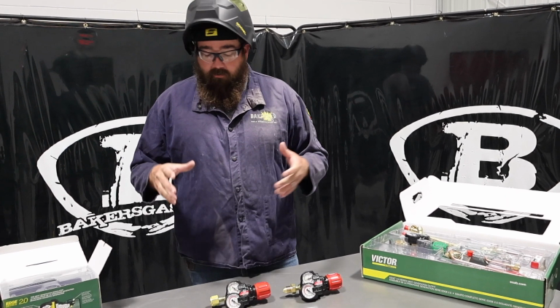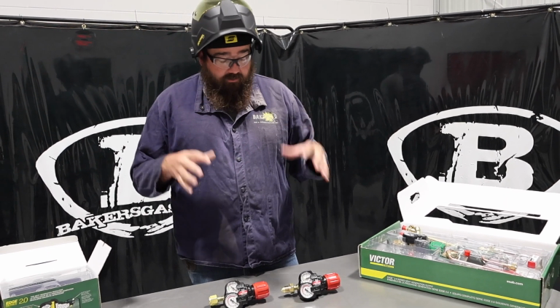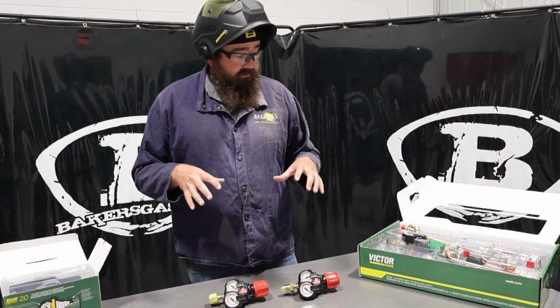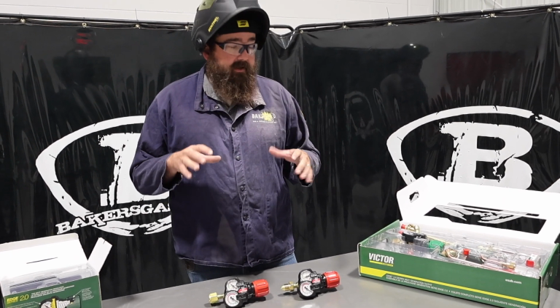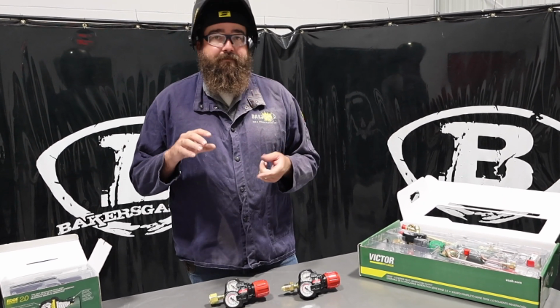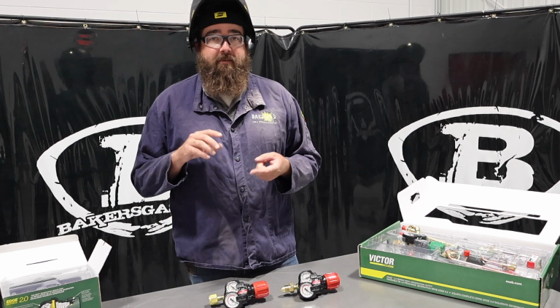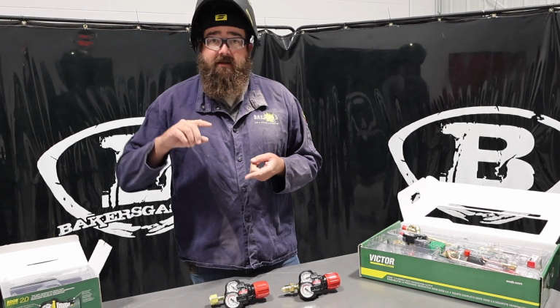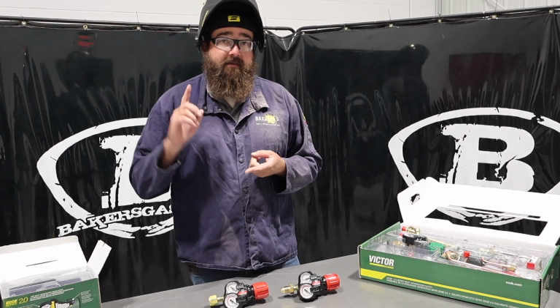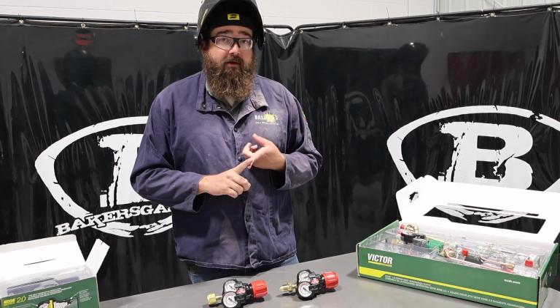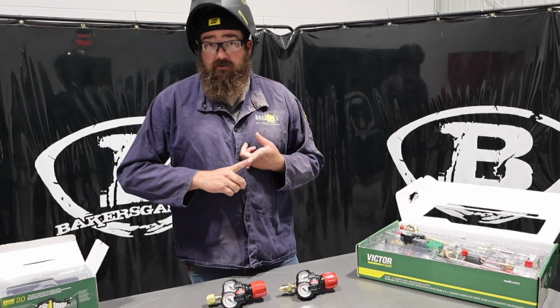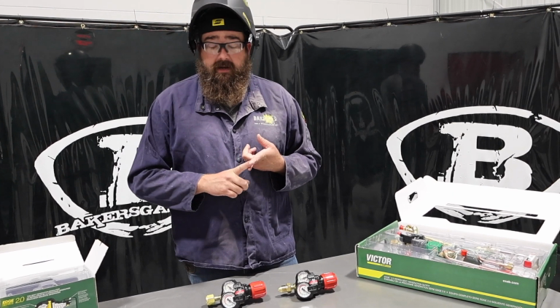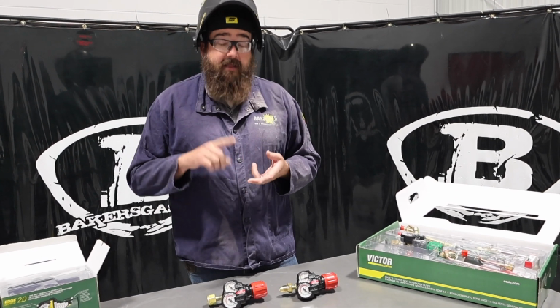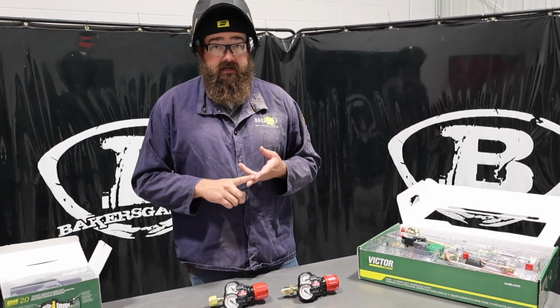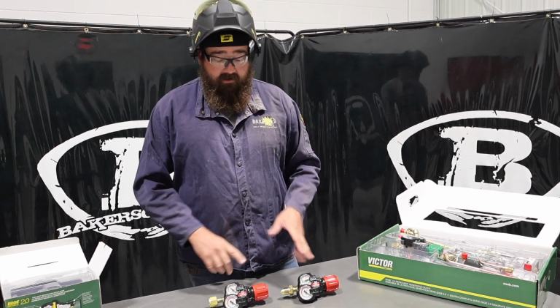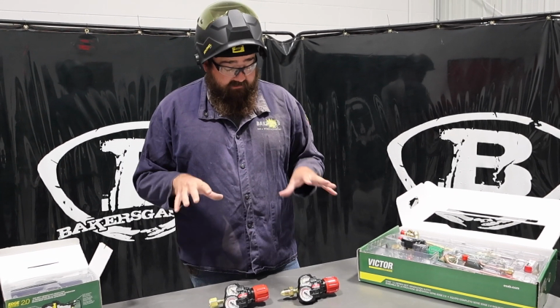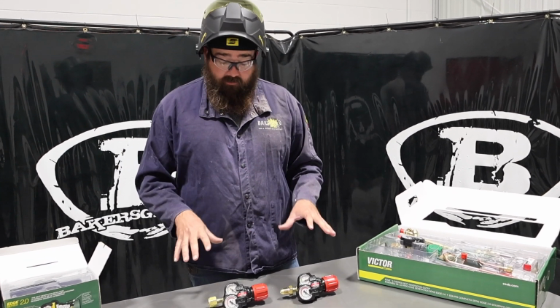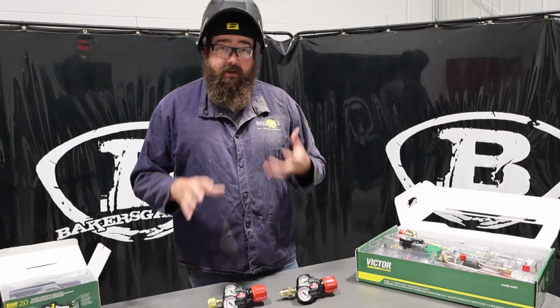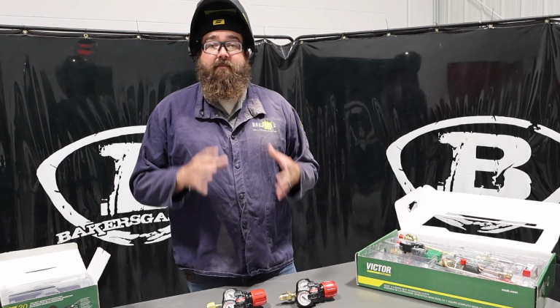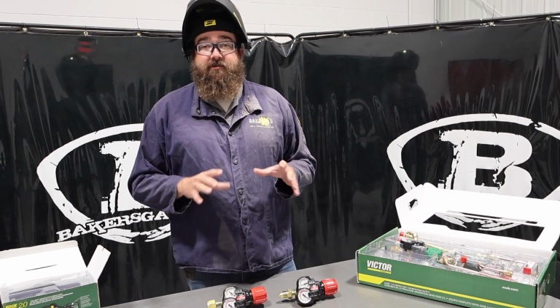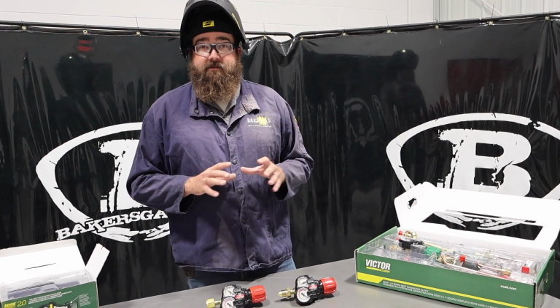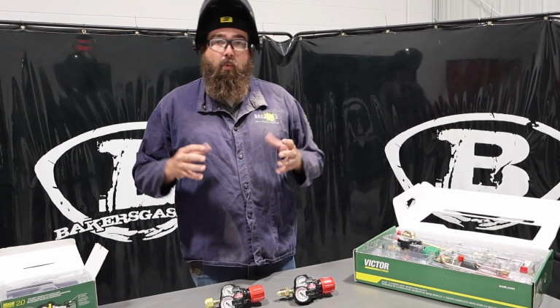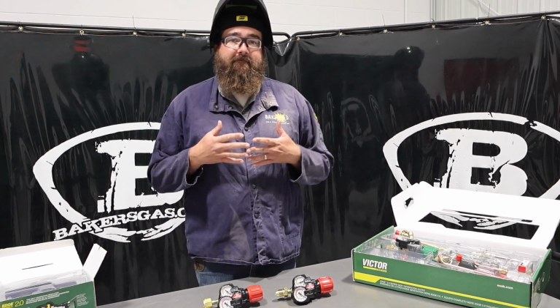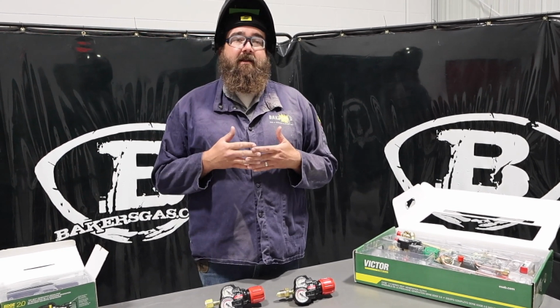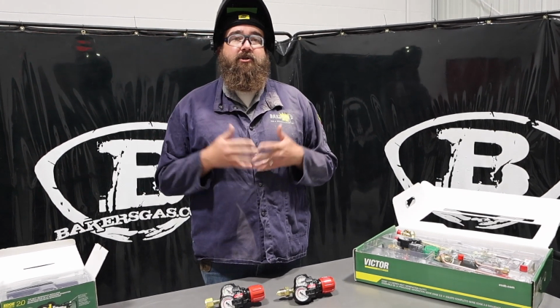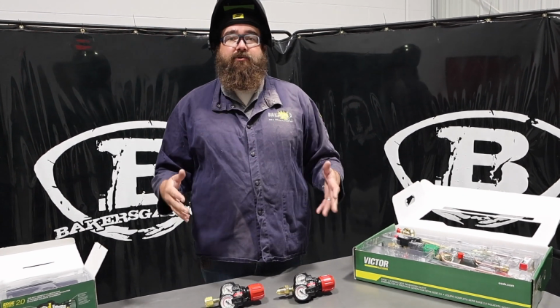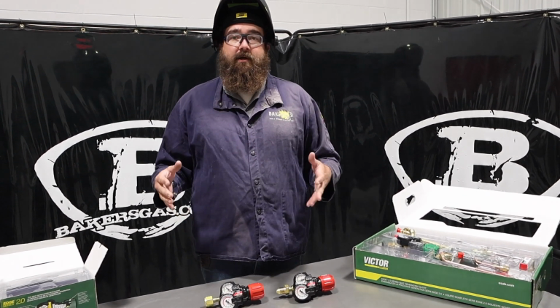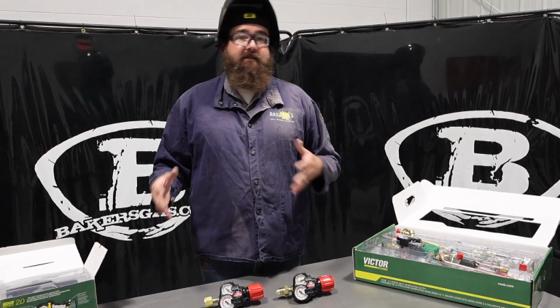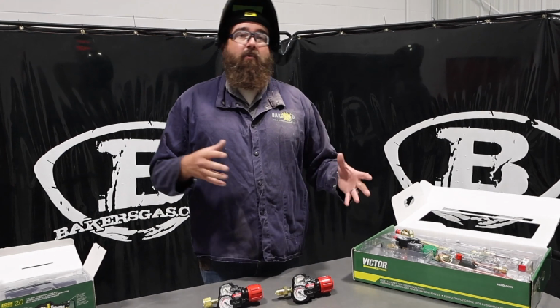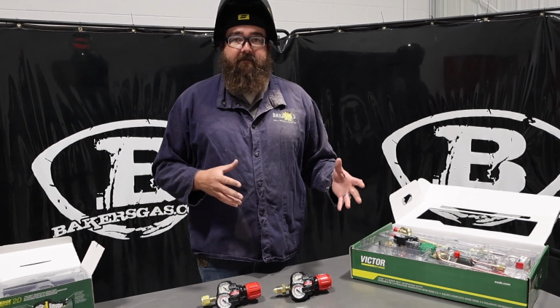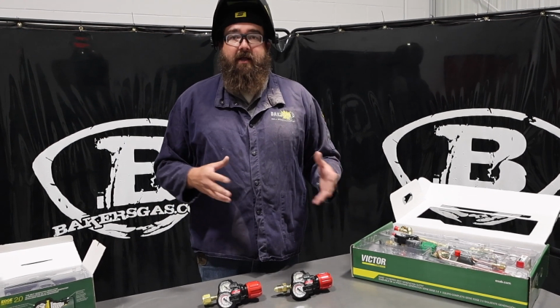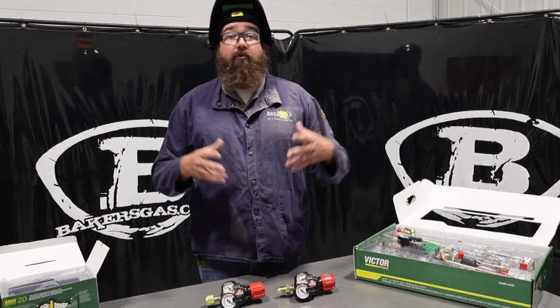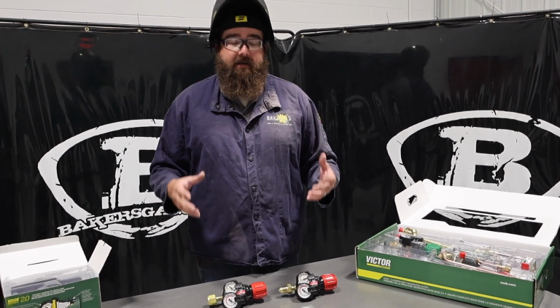We have two regulators here. Remember, they make them in LP — so propane — and then acetylene. We have acetylene ones here, and one of the biggest questions we always get is: what fitting should I choose, because I don't know what I have on my bottle, or I don't know what I need.